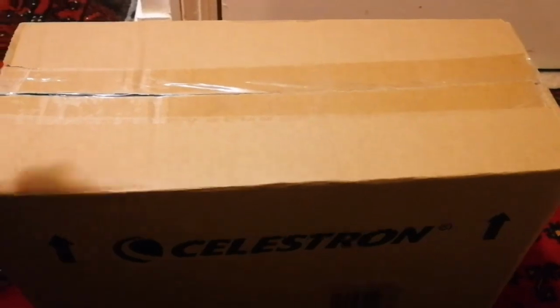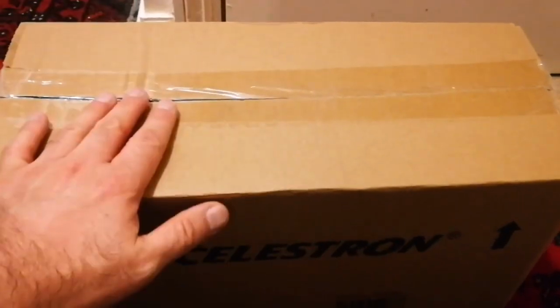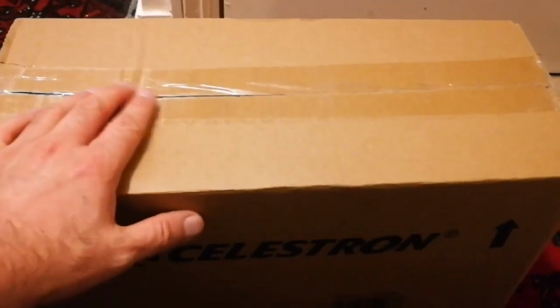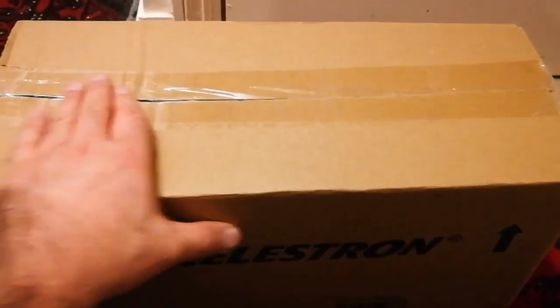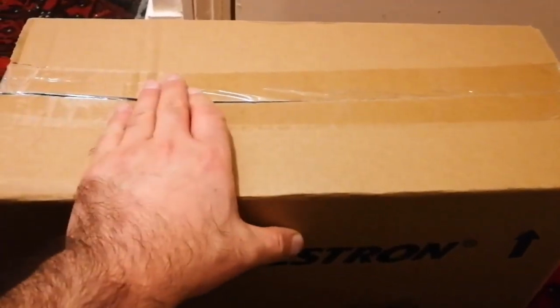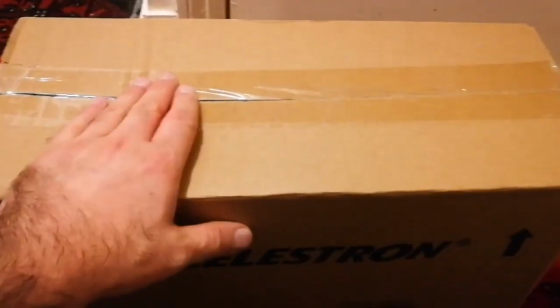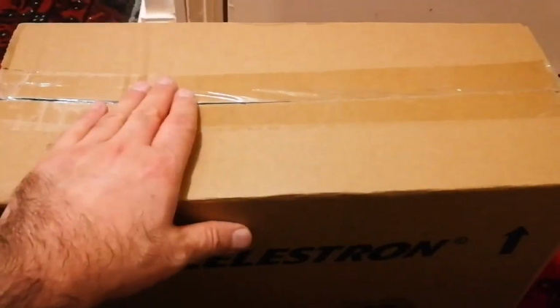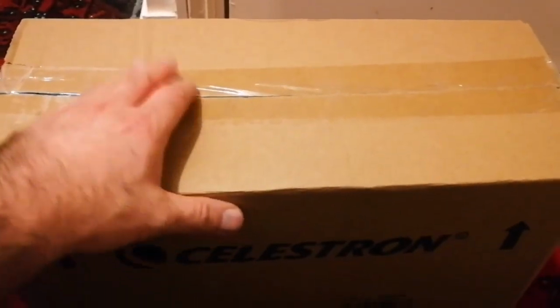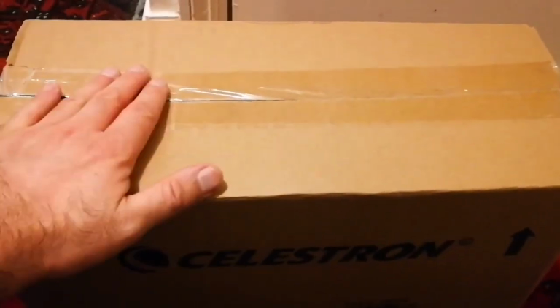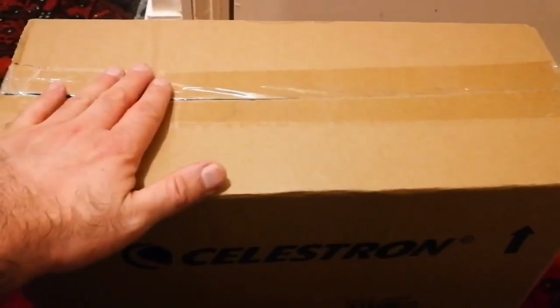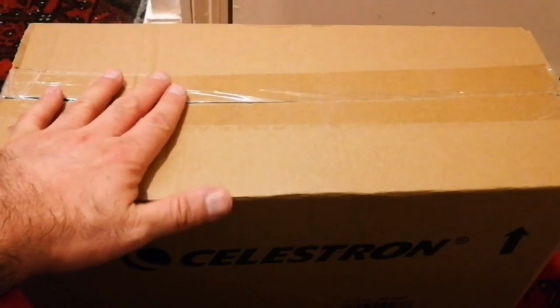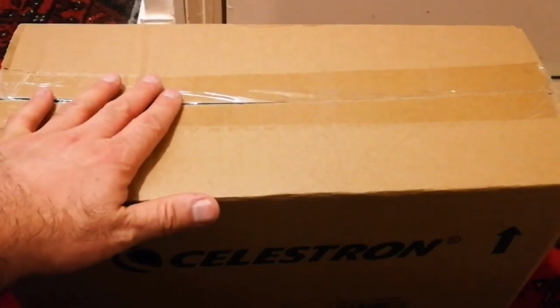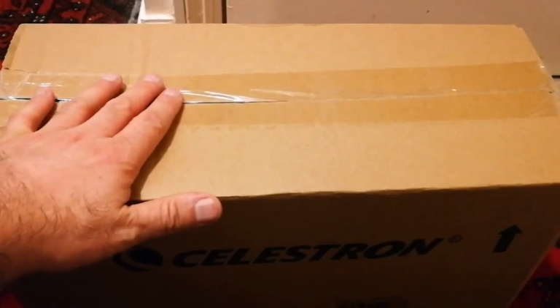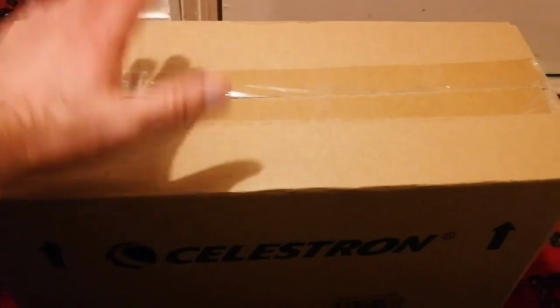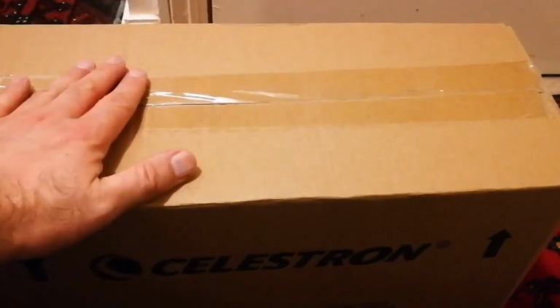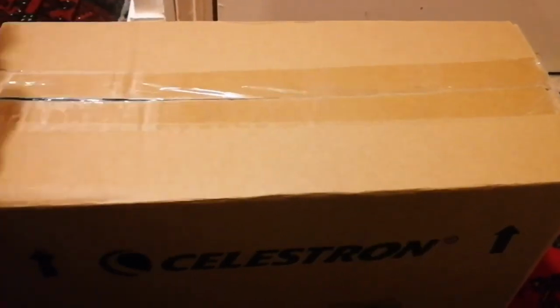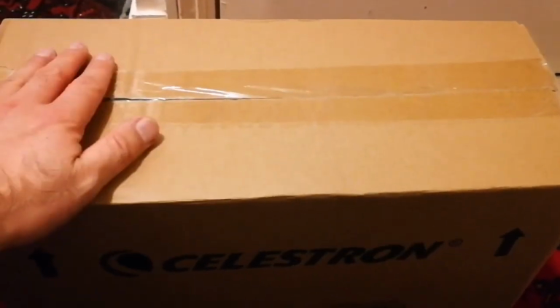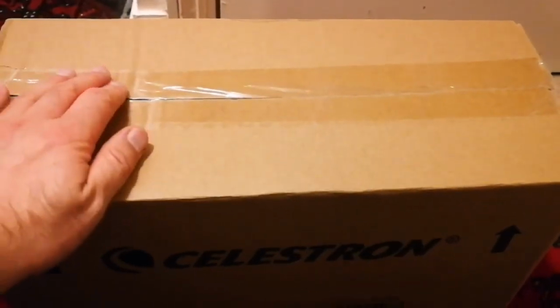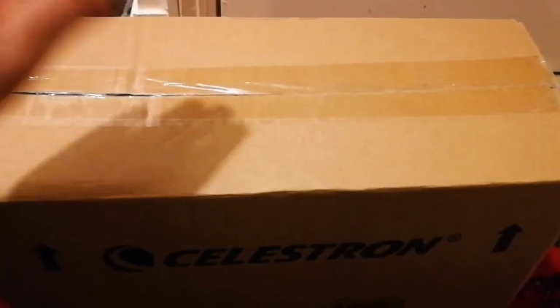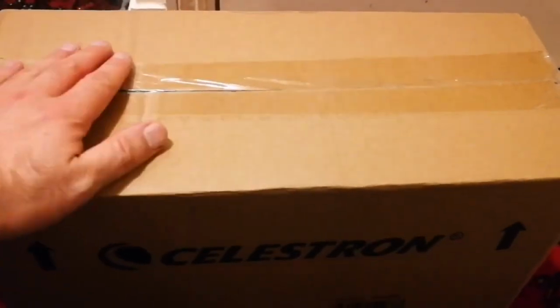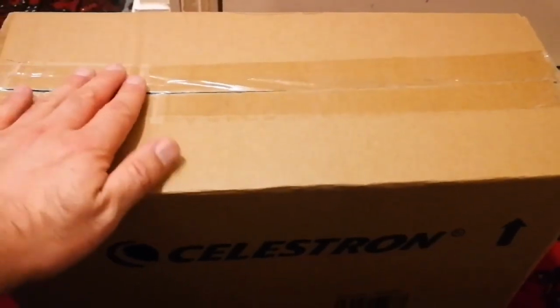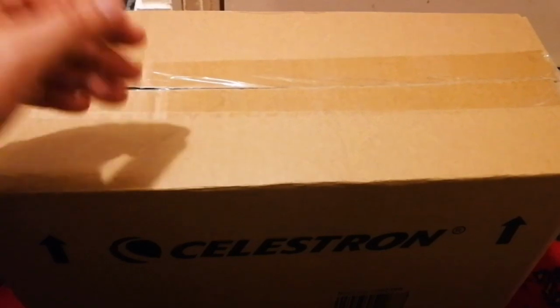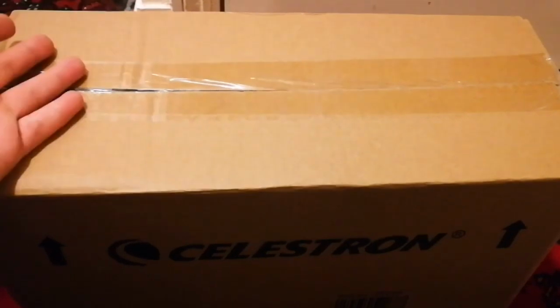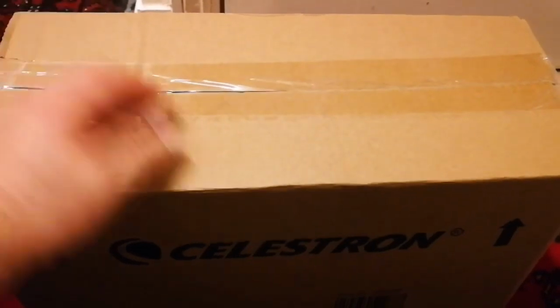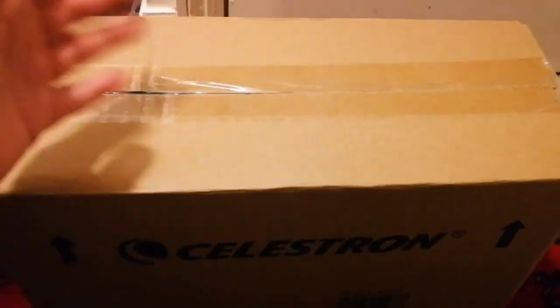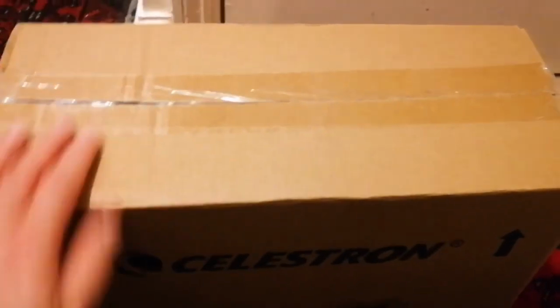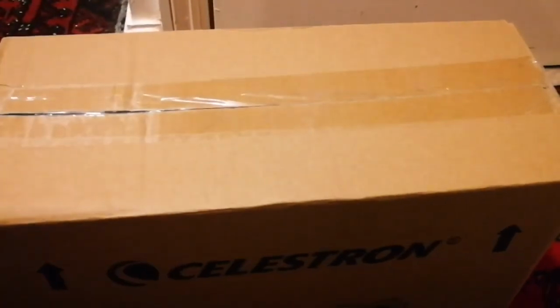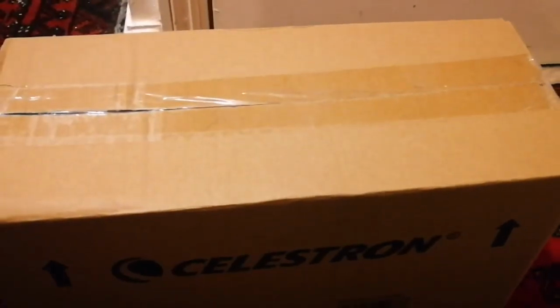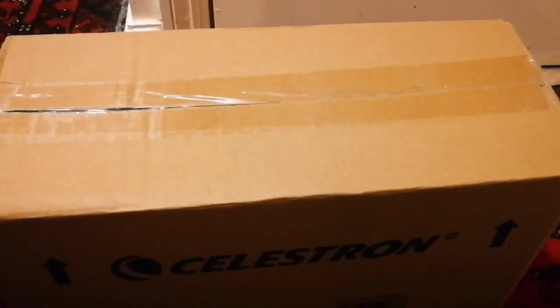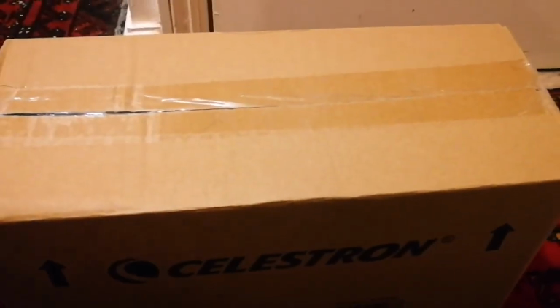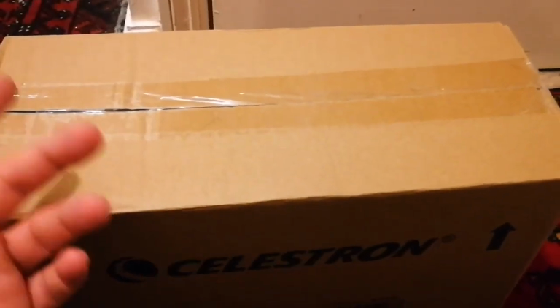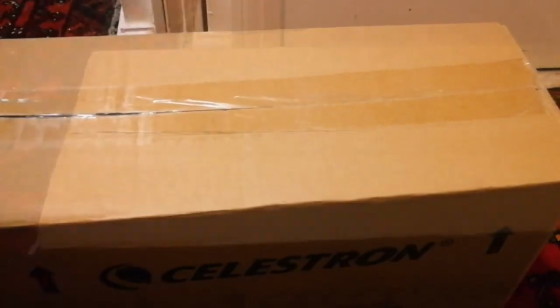I bought this telescope for £165. I didn't order it online — I just went to the retailer, looked at it, and bought it. And now I am going to unbox it.